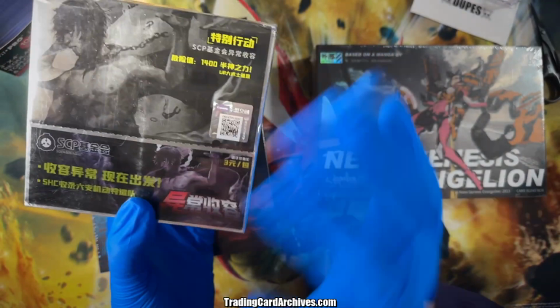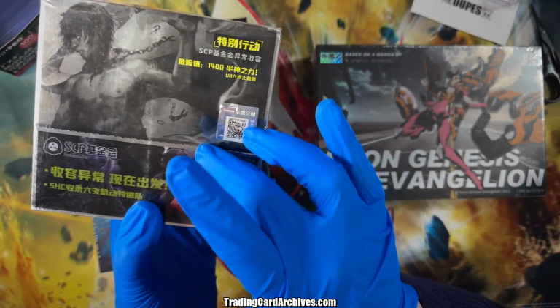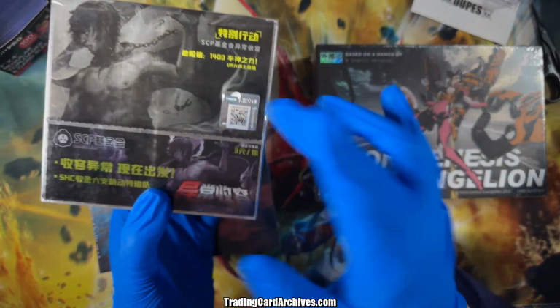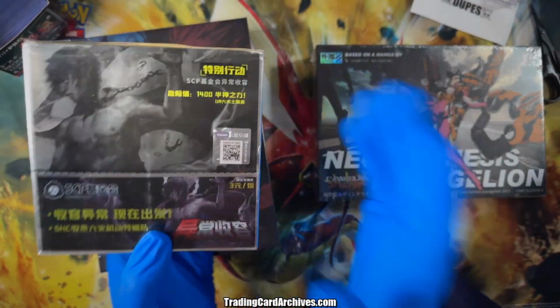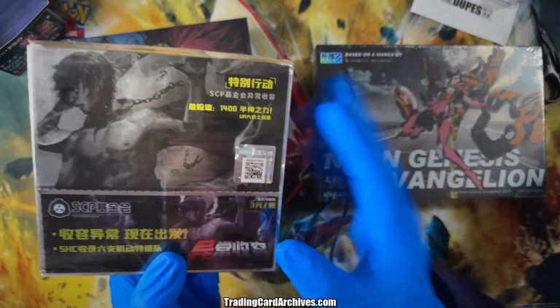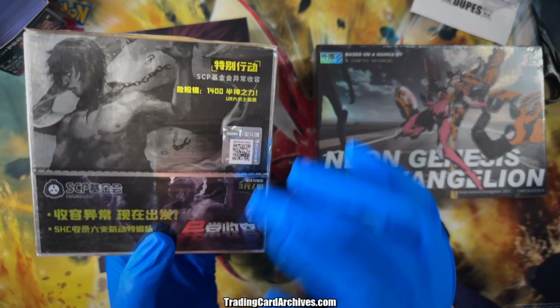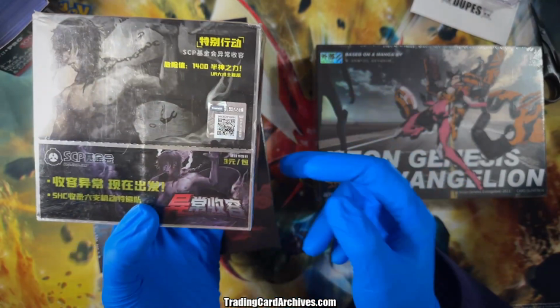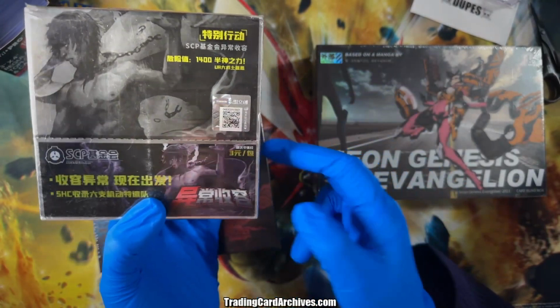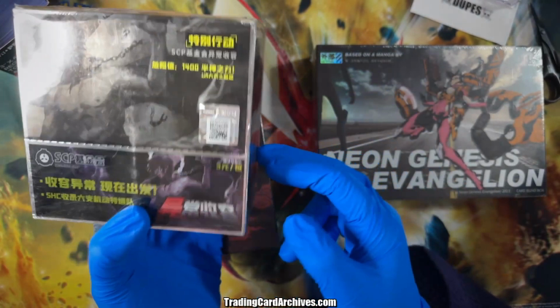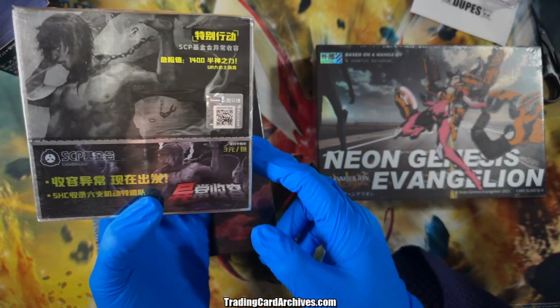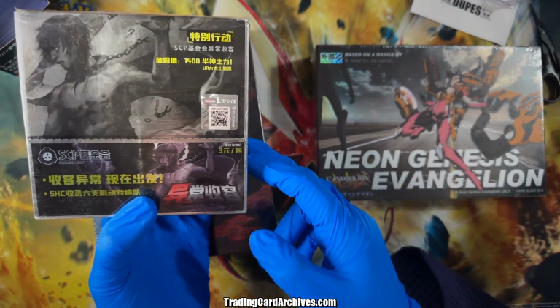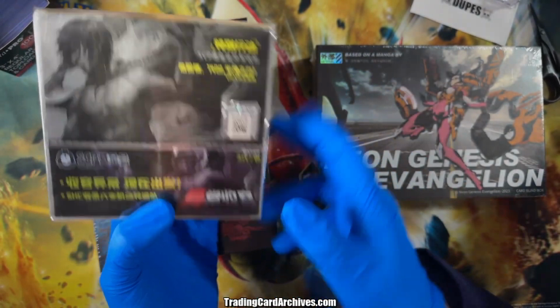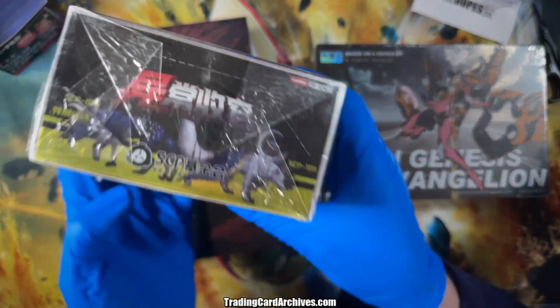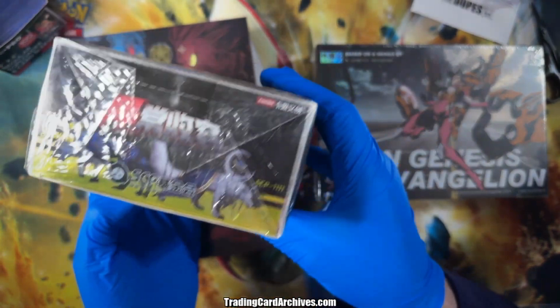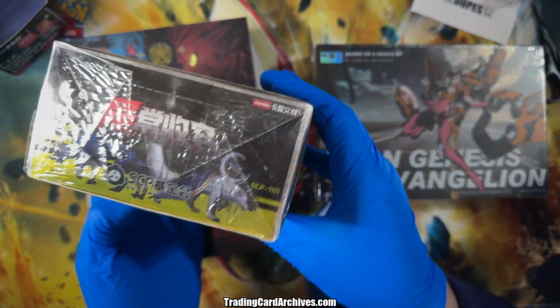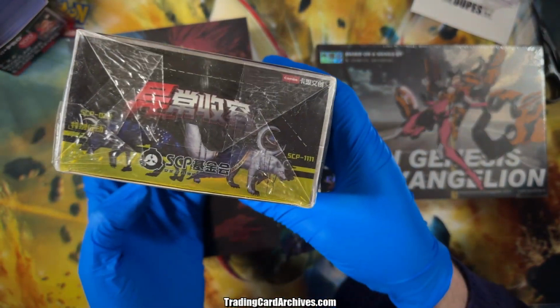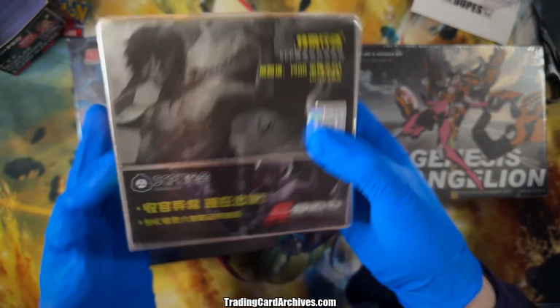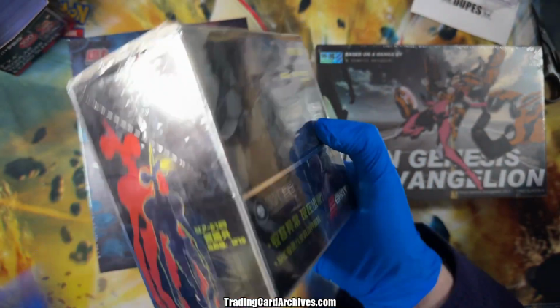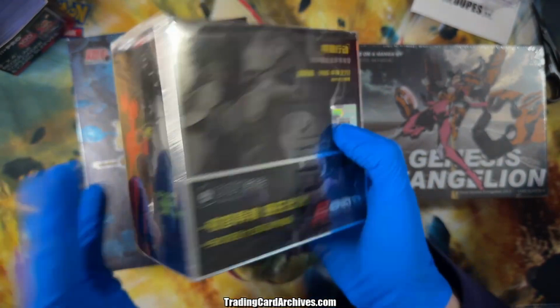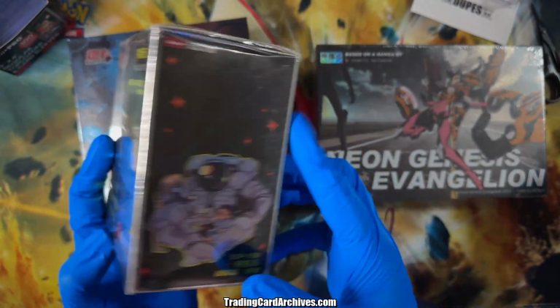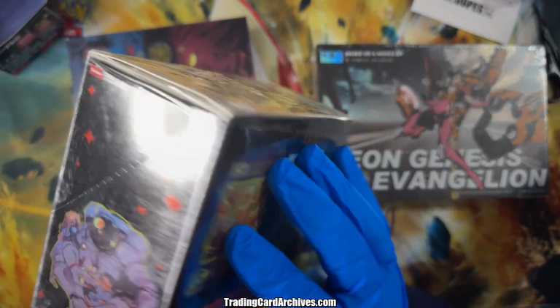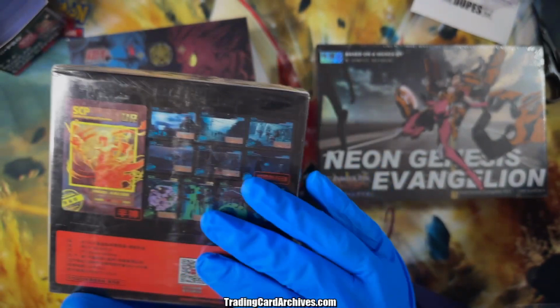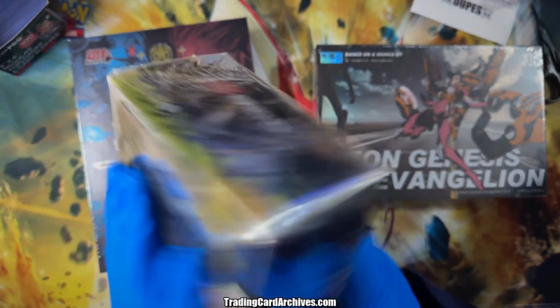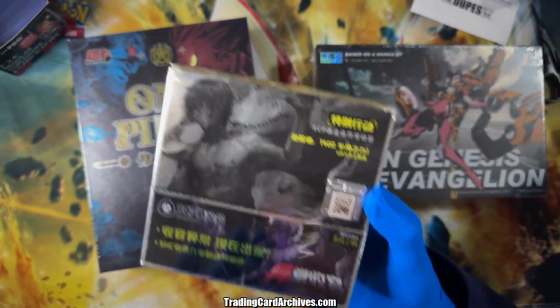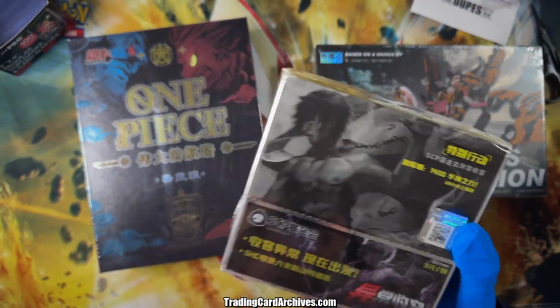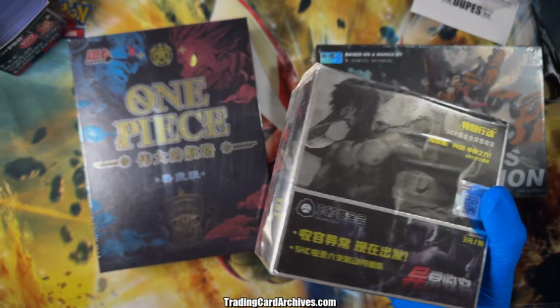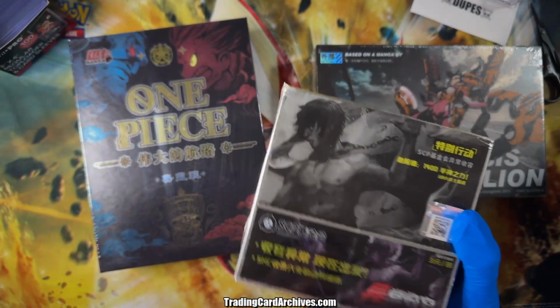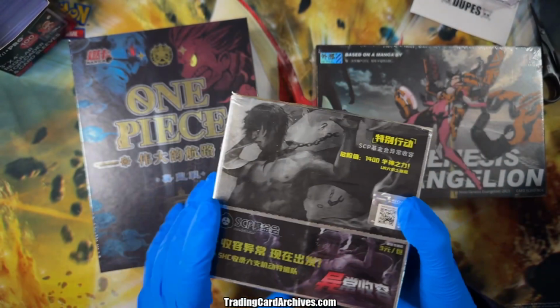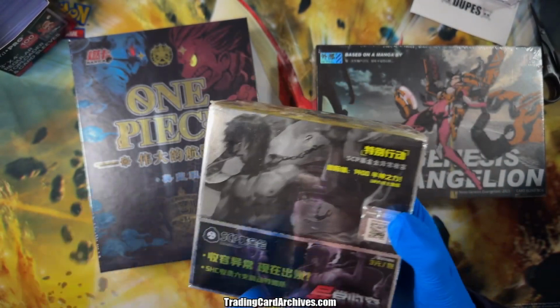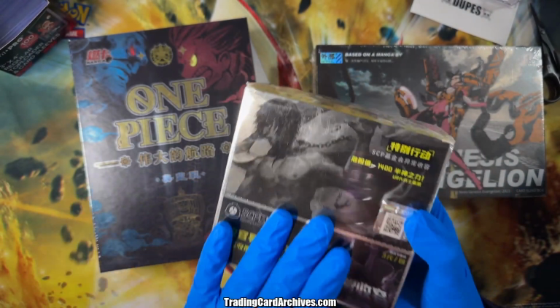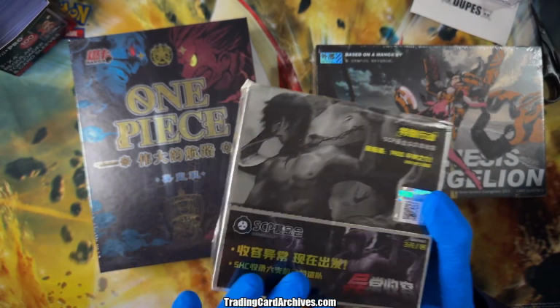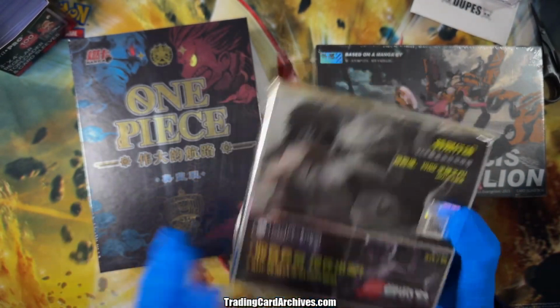I actually have two of these, so I have 100 packs of this I could open. It's a very odd release and I'm really curious to see what kind of stuff's in it. In fact I brought out a bunch of other SCP packs — I plan to do like an SCP pack battle, but that's for later.